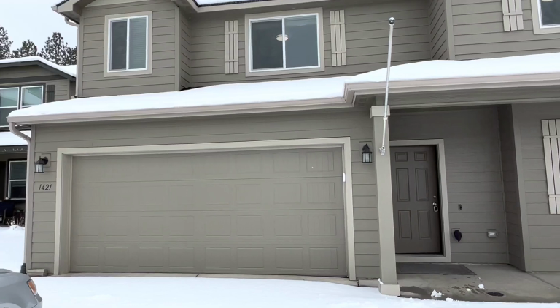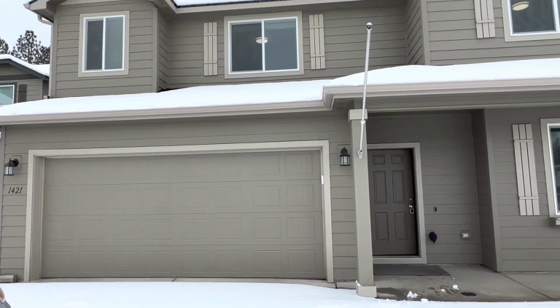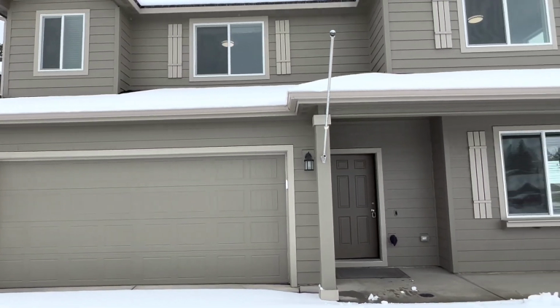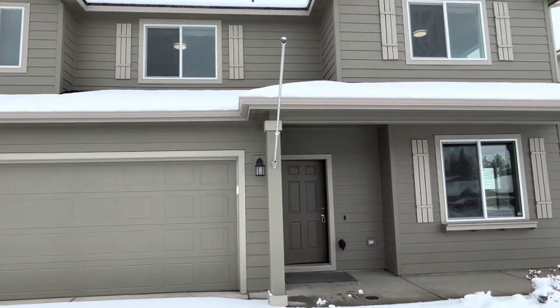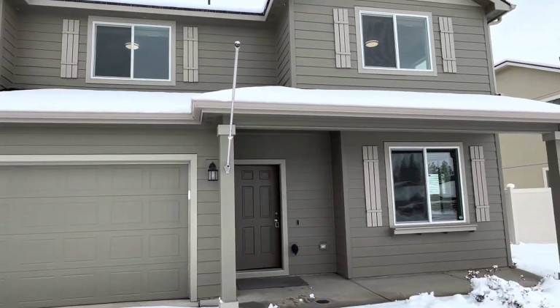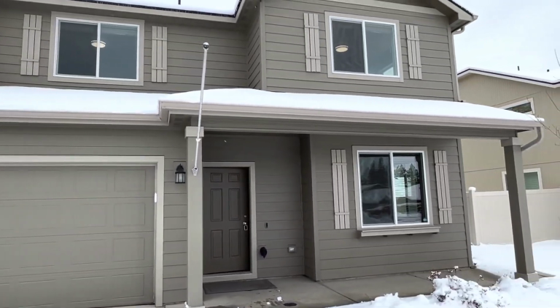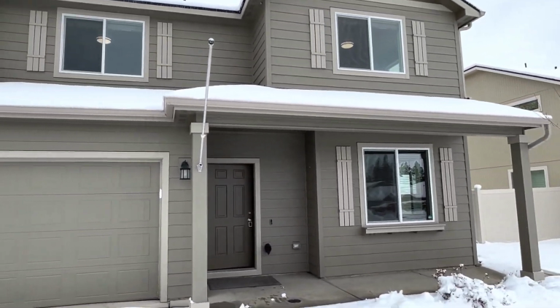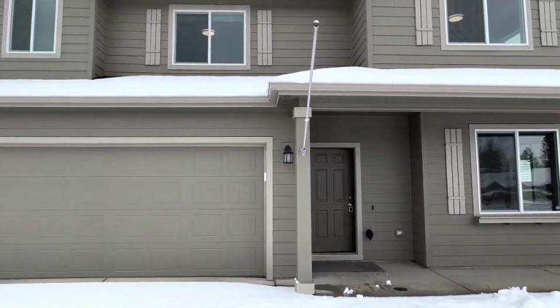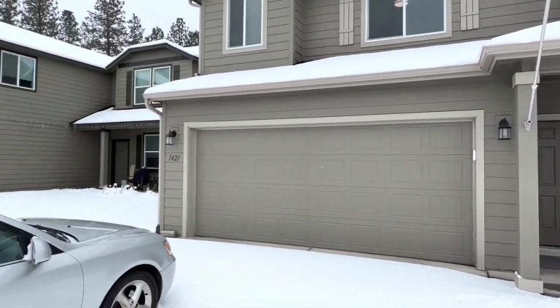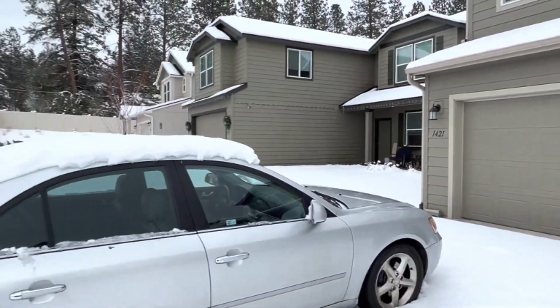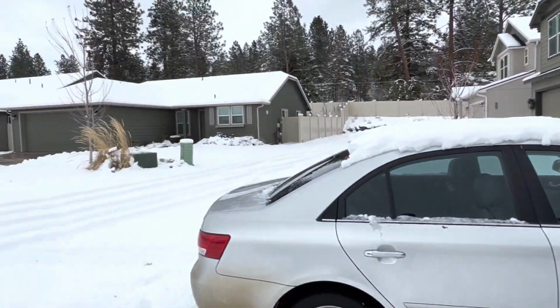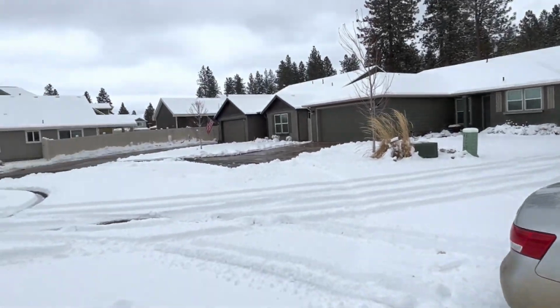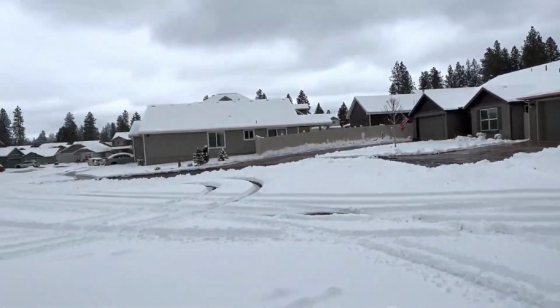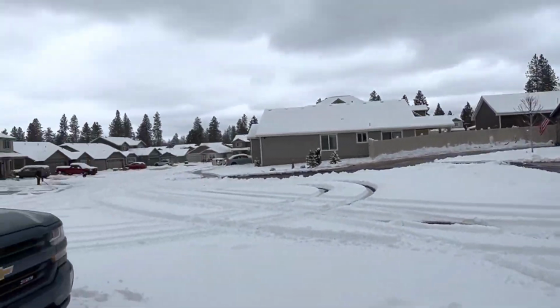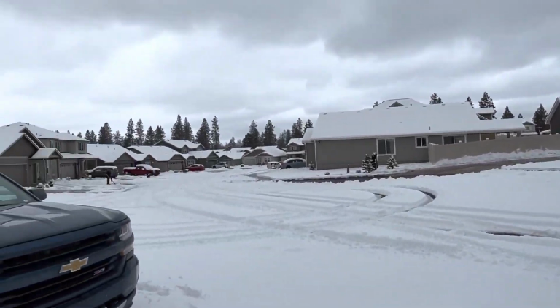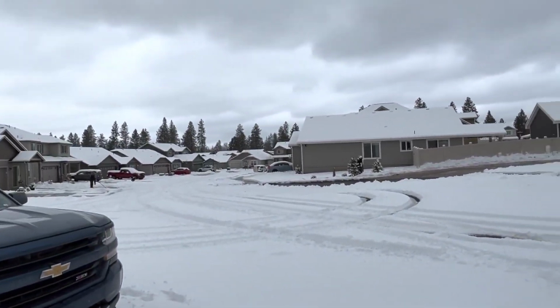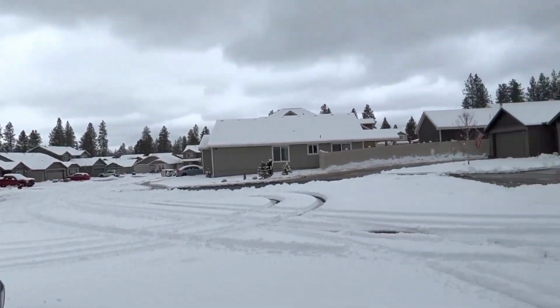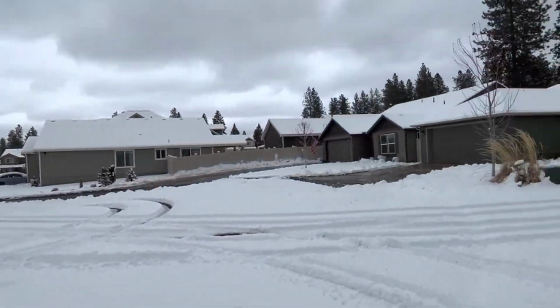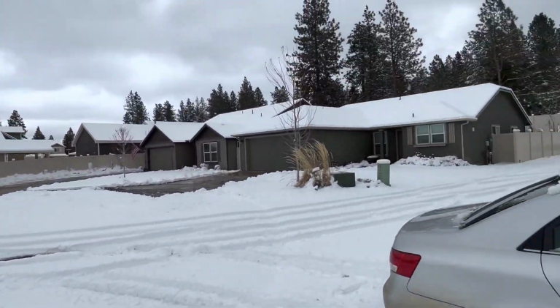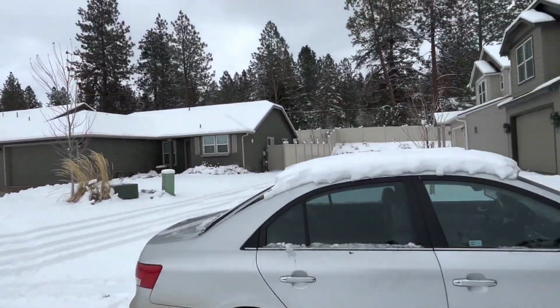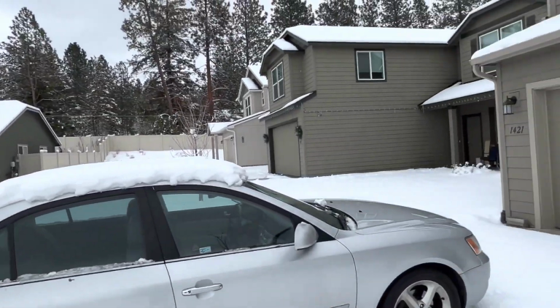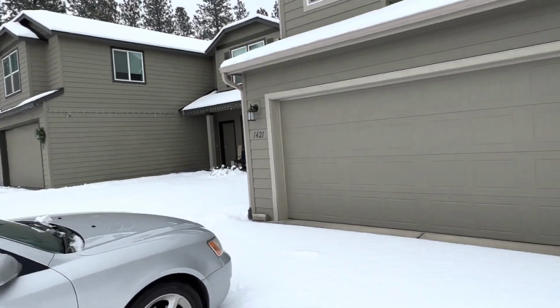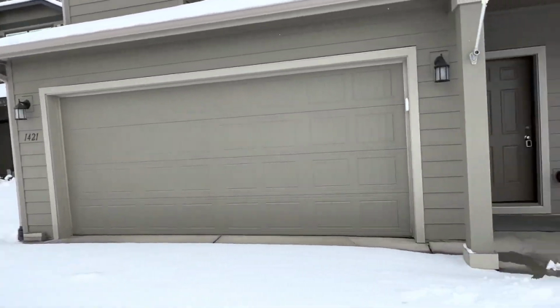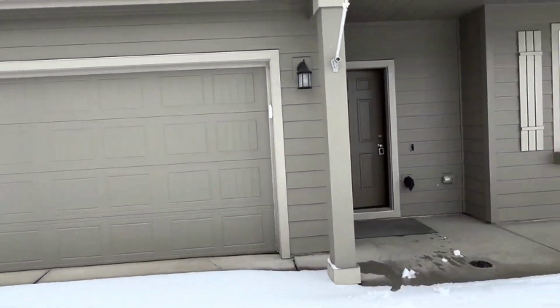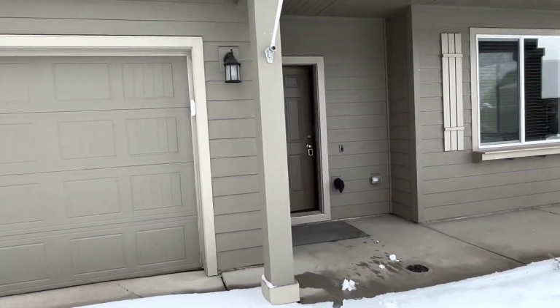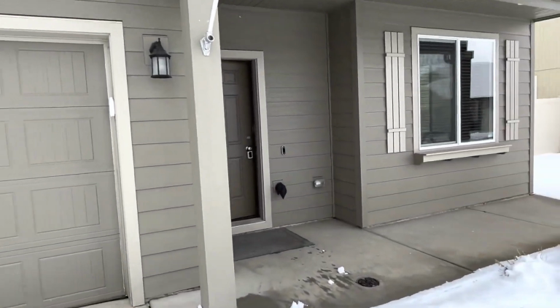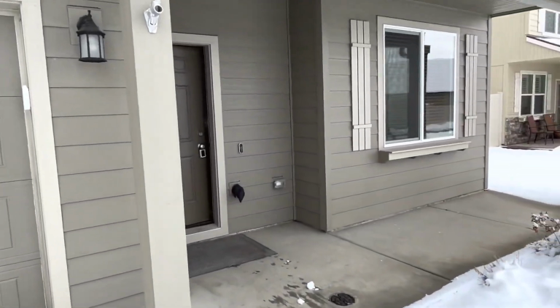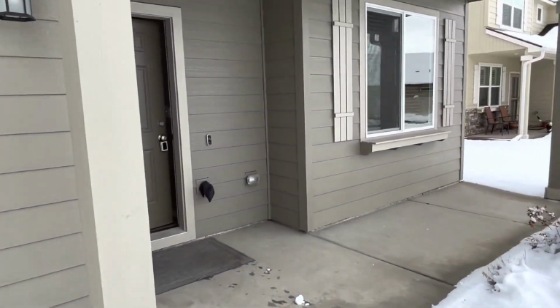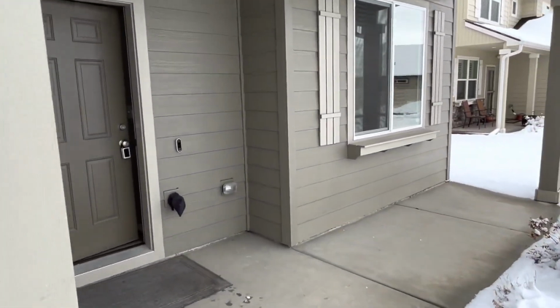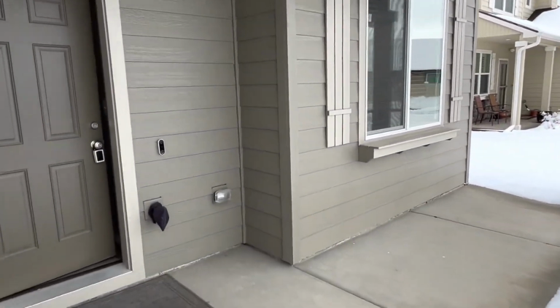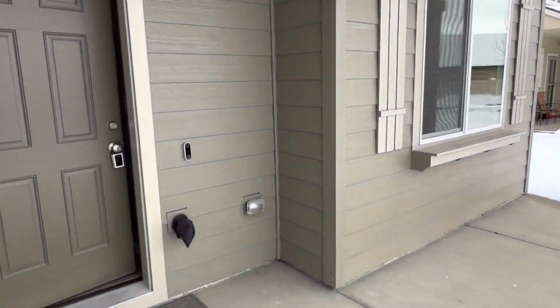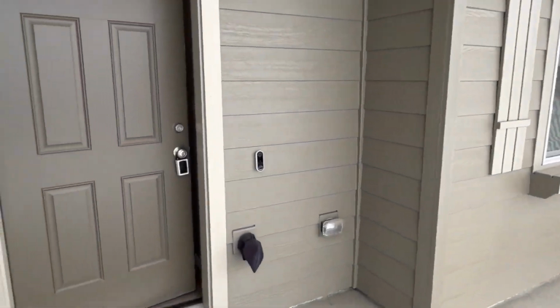This is 1421 South Kinda Court, in the cul-de-sac, a nicer neighborhood. And inside here.